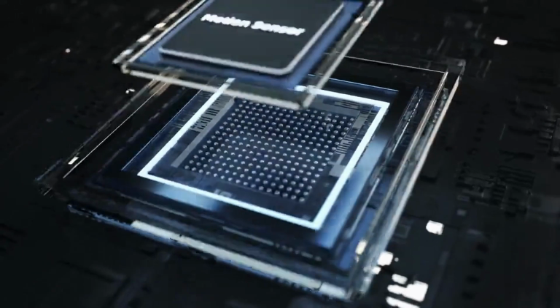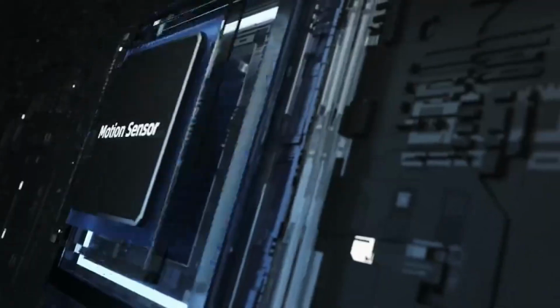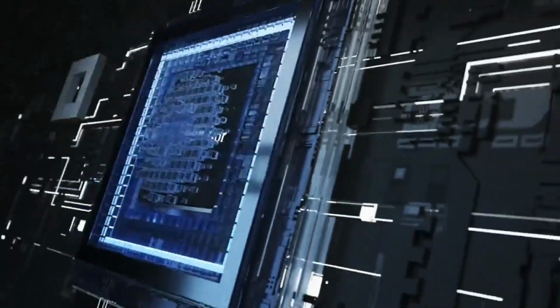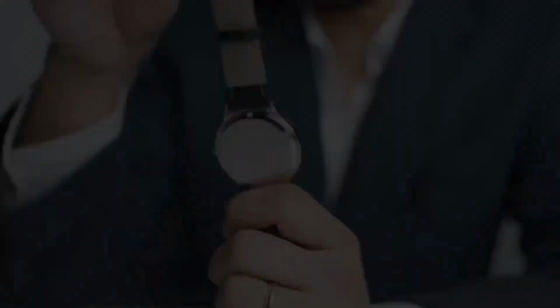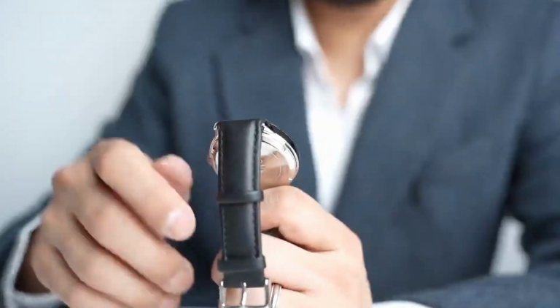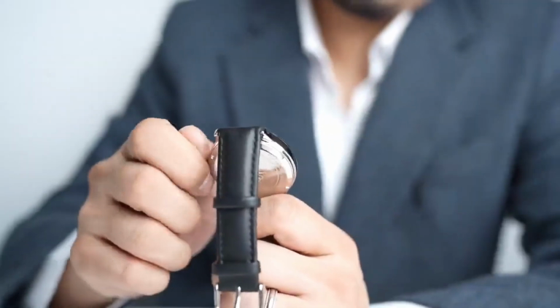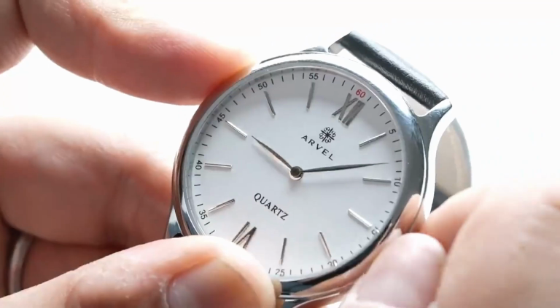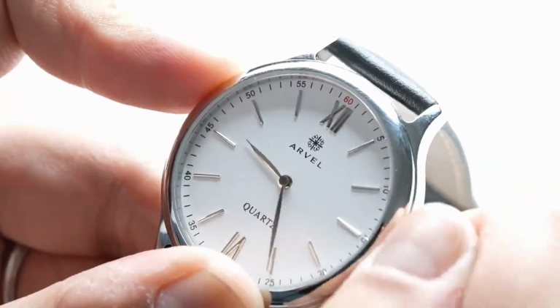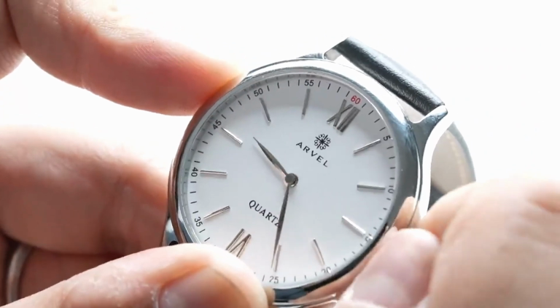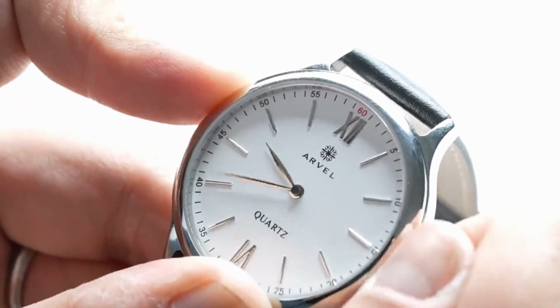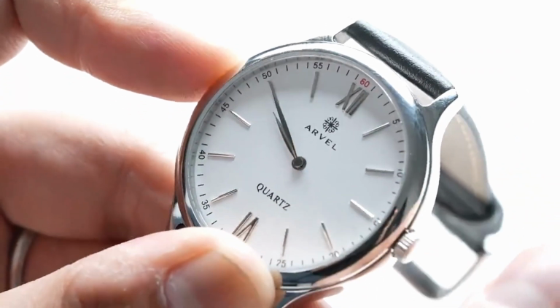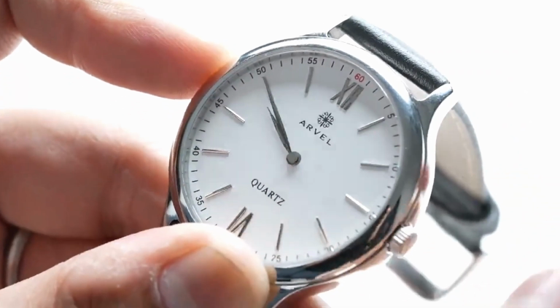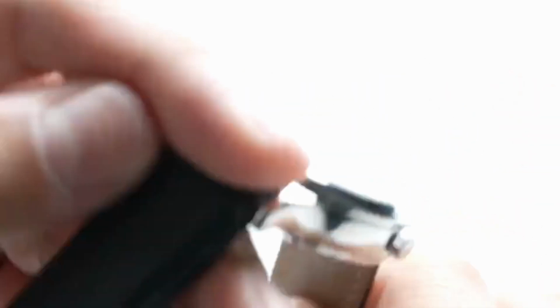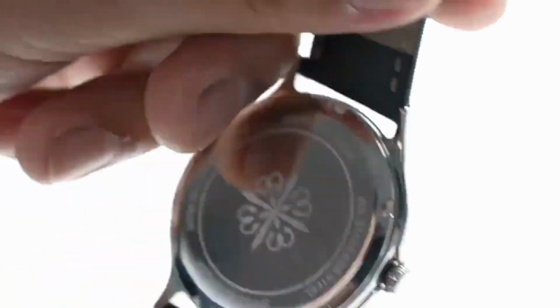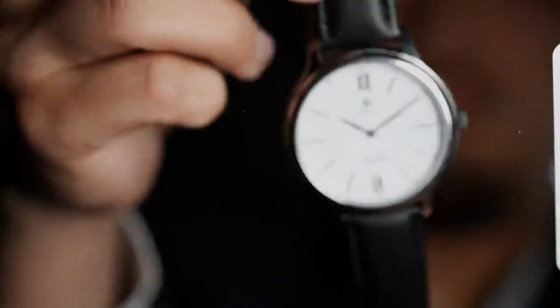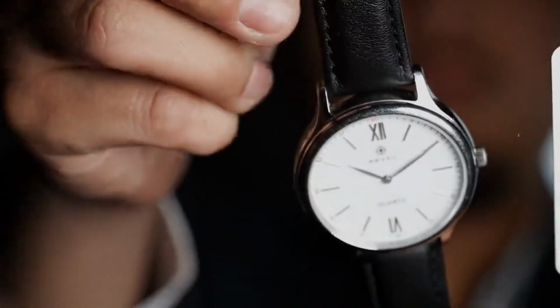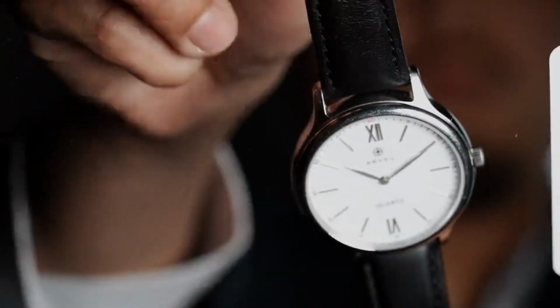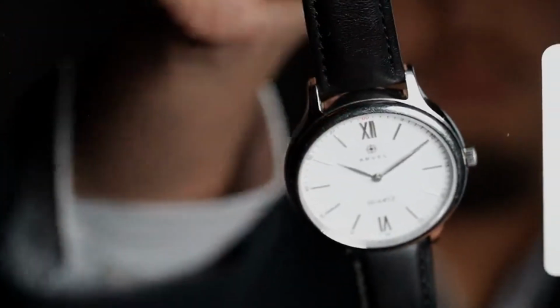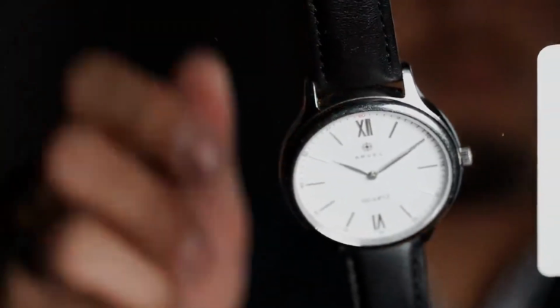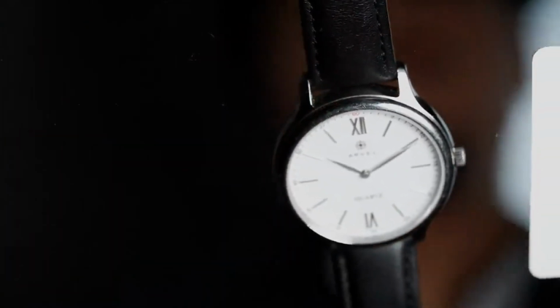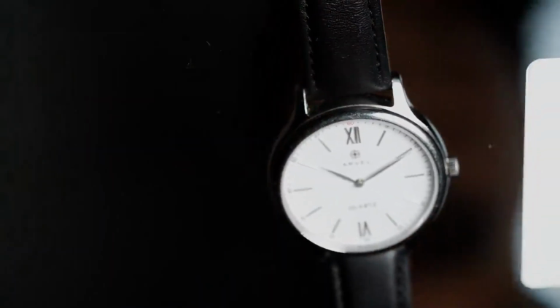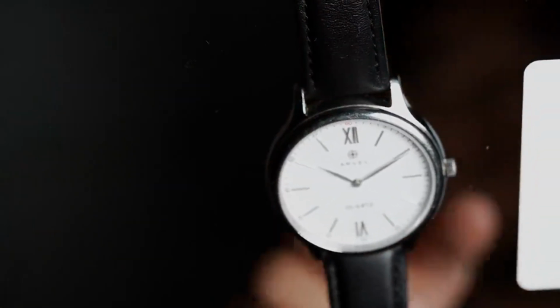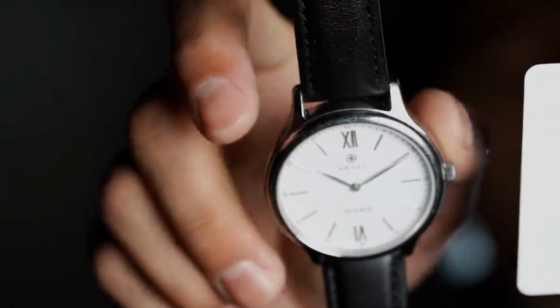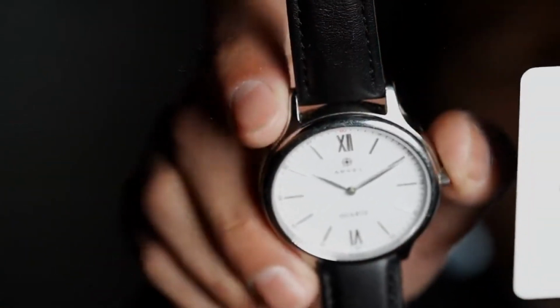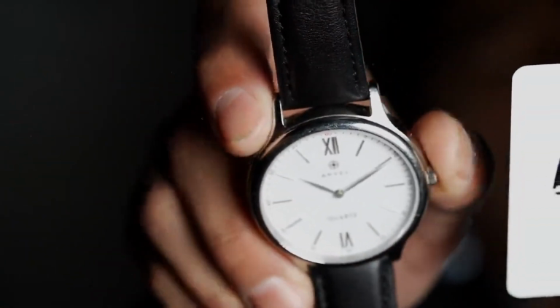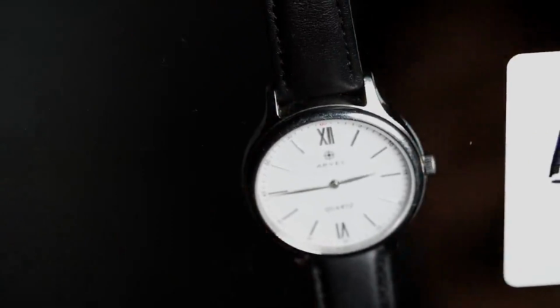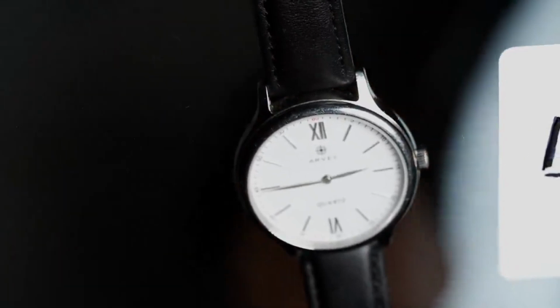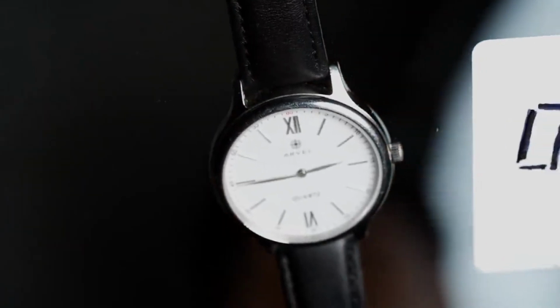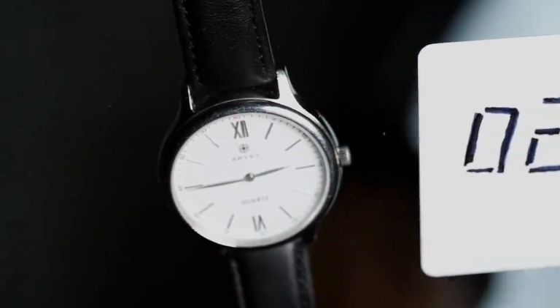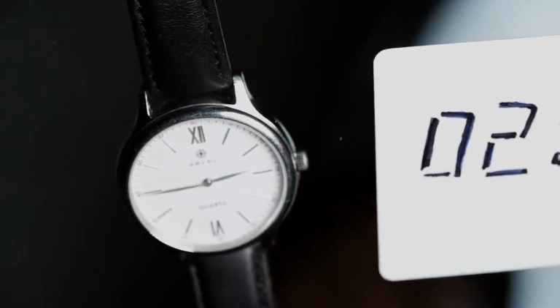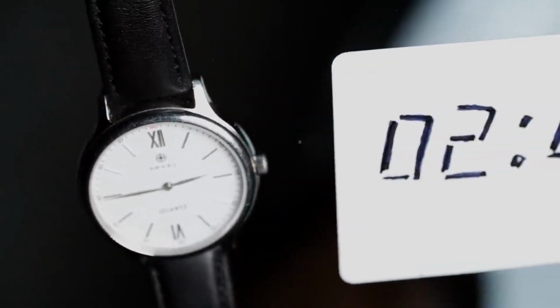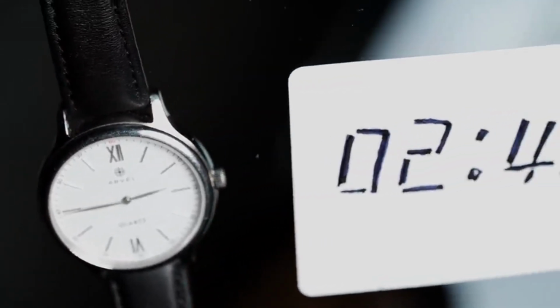This watch has an orientation sensor, and this allows the performer to perform different functions based on its position — facing forward or turned downwards. So you can perform without any external control devices.